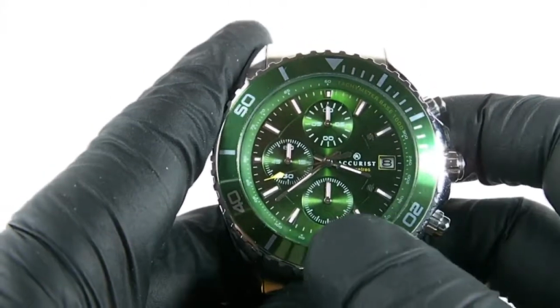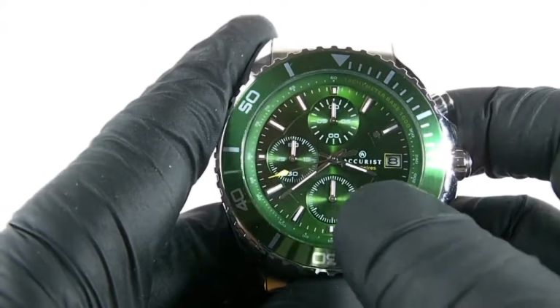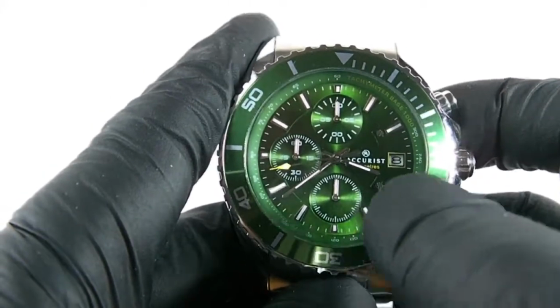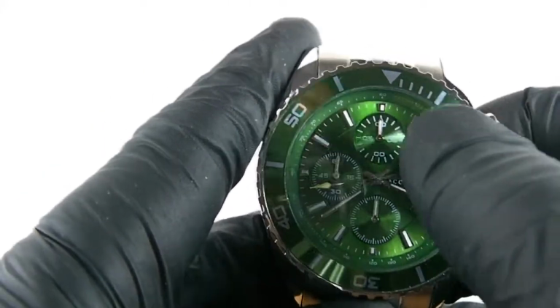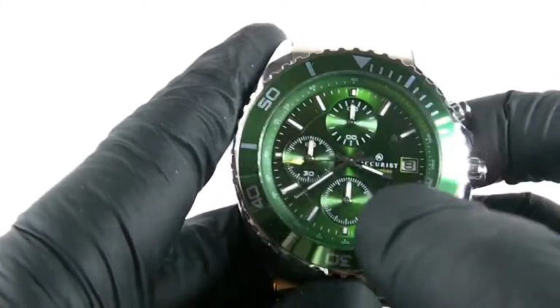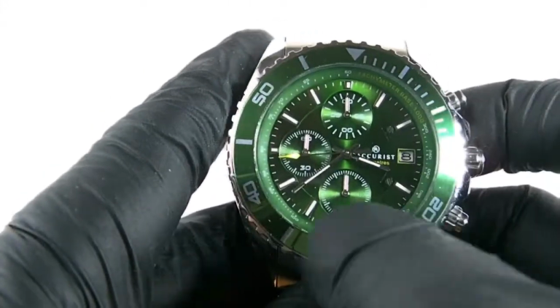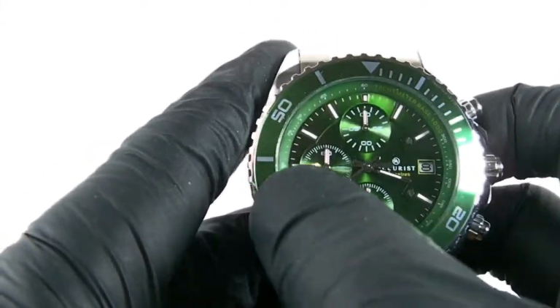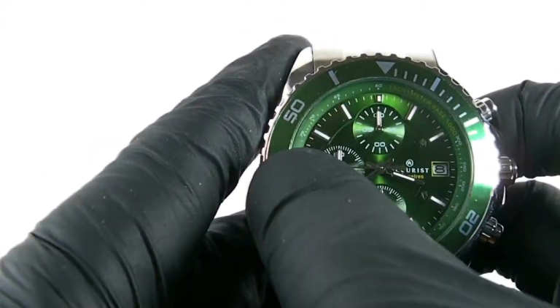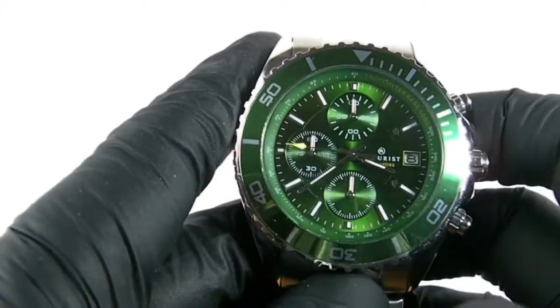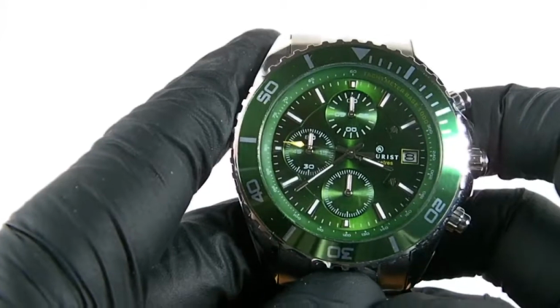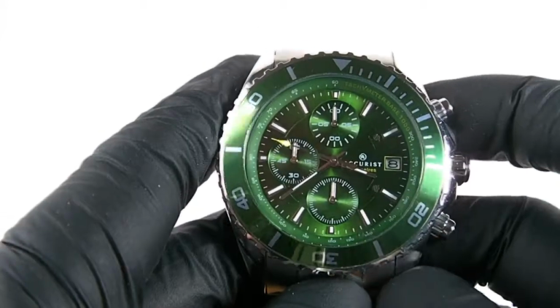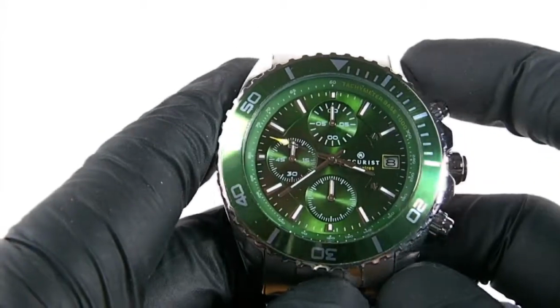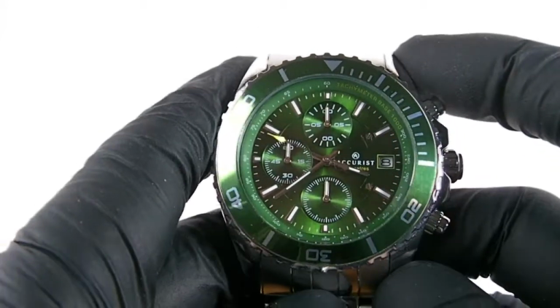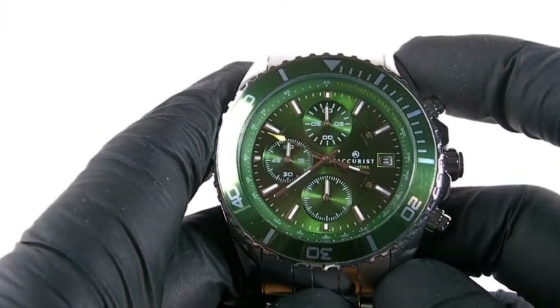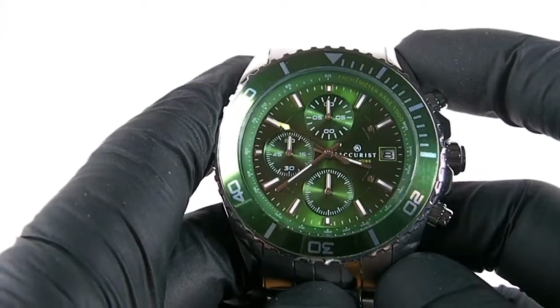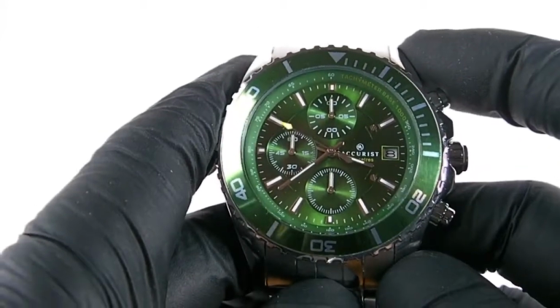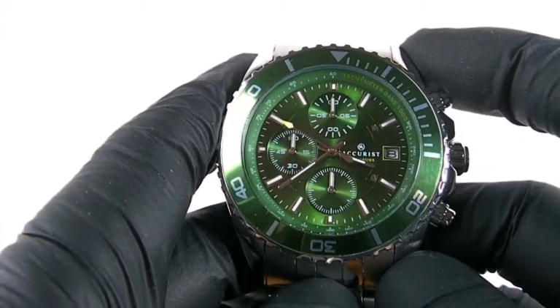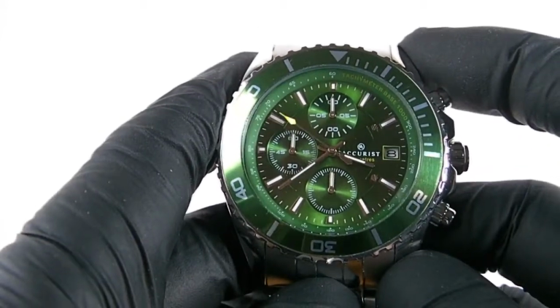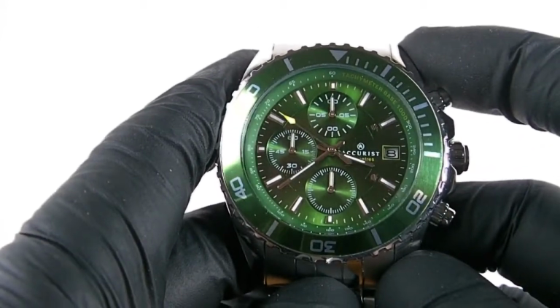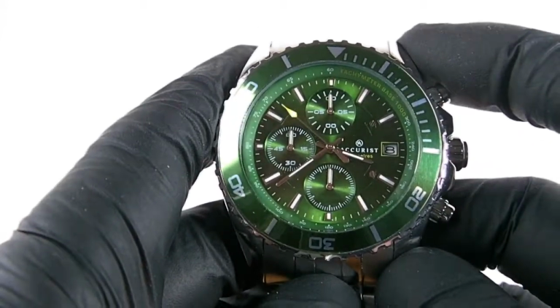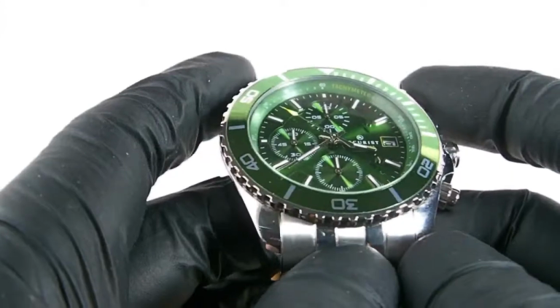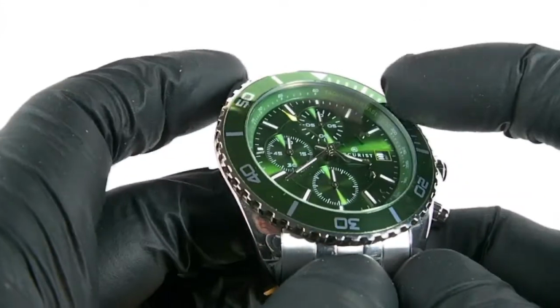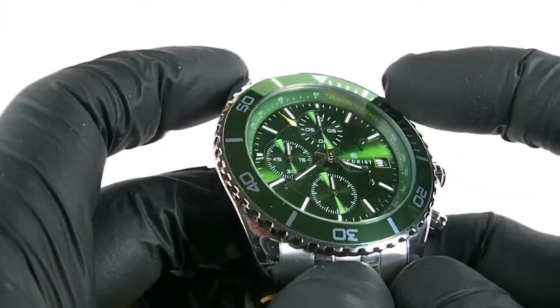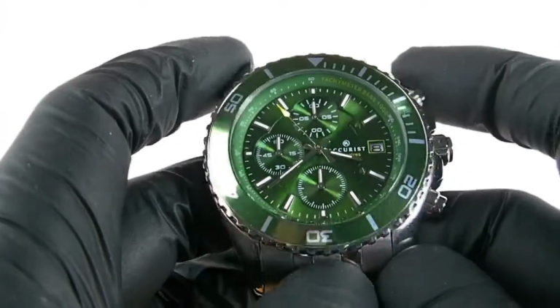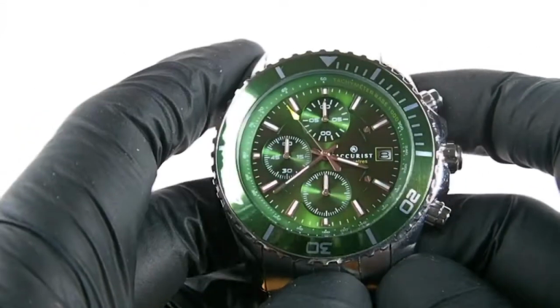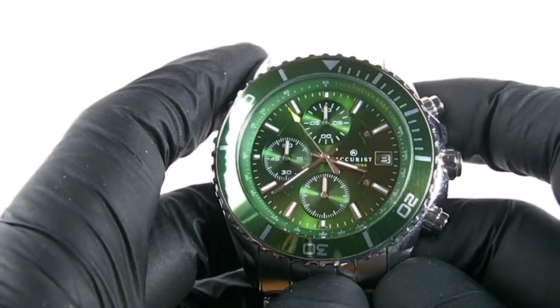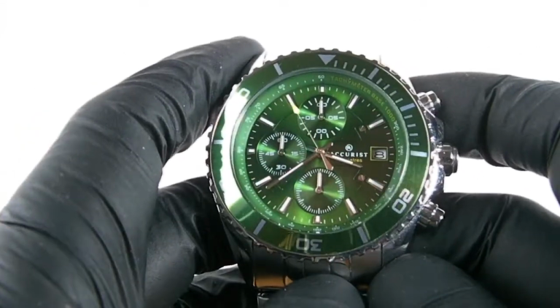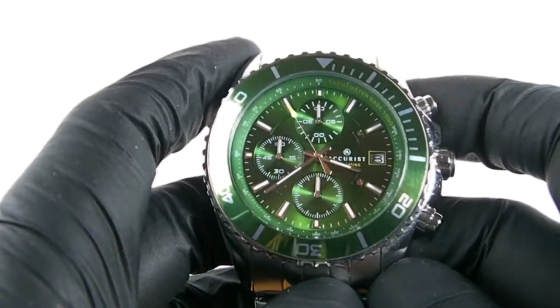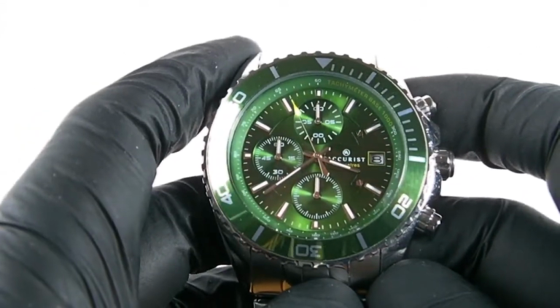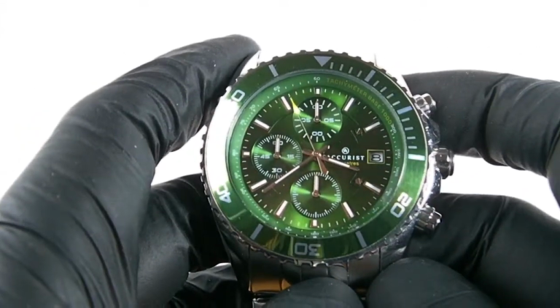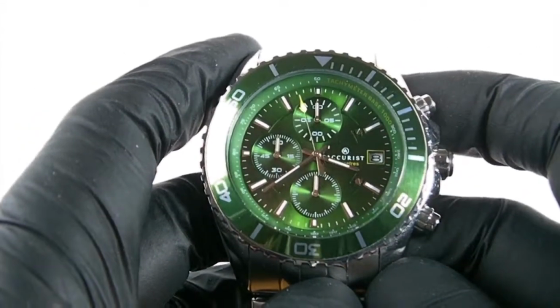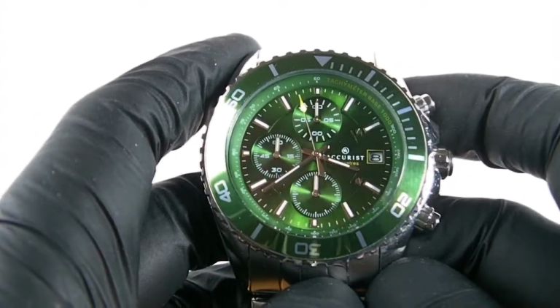So we've got tenths of a second, seconds, and then minutes. It's quite a nice stopwatch — it will go up to an hour of timing, and you've got the tachymeter so you can work out speeds as you would with any other stopwatch.